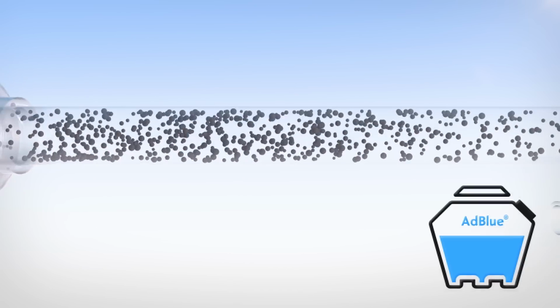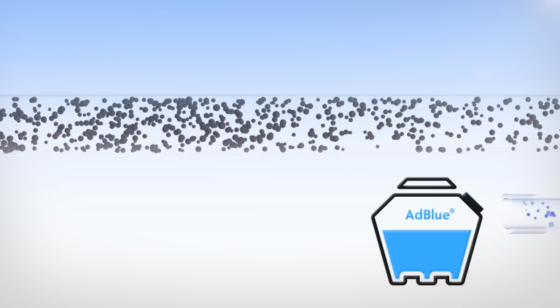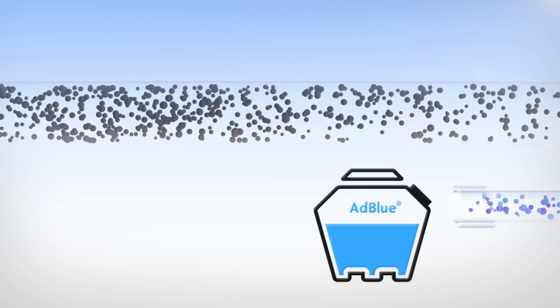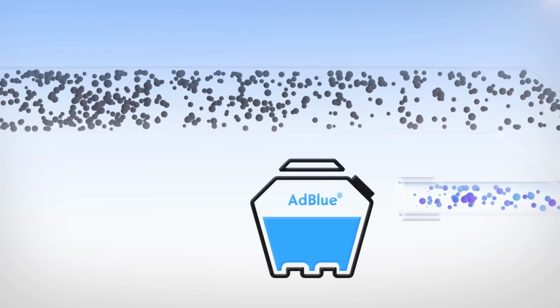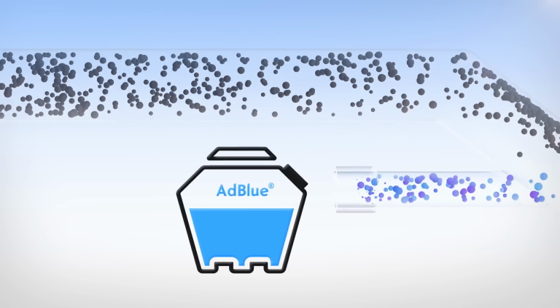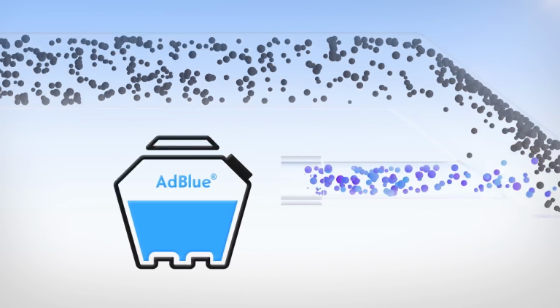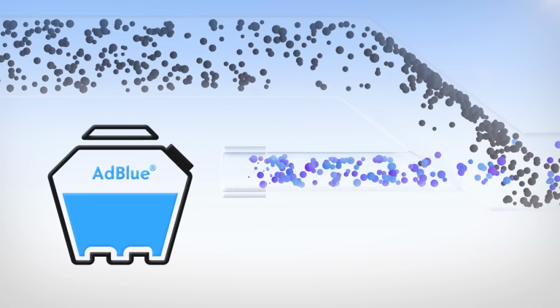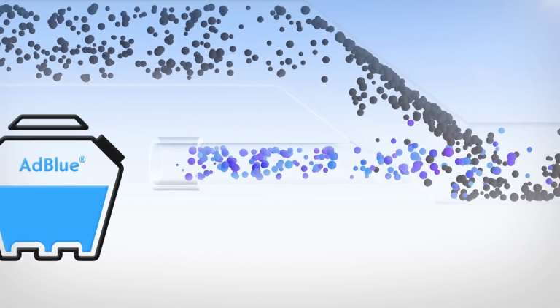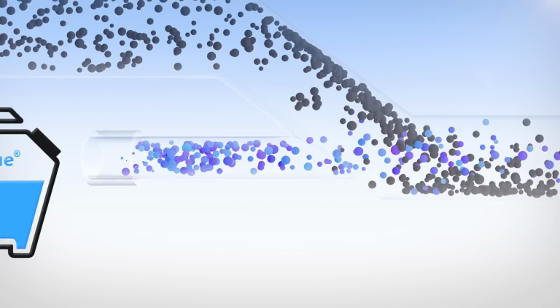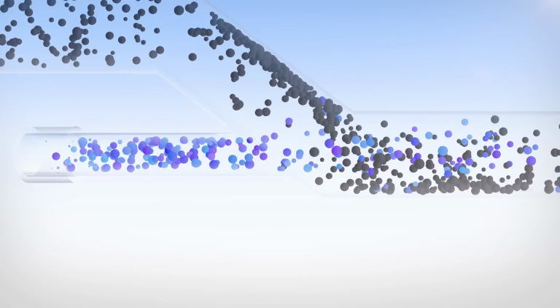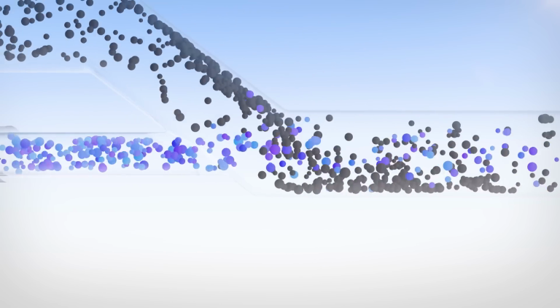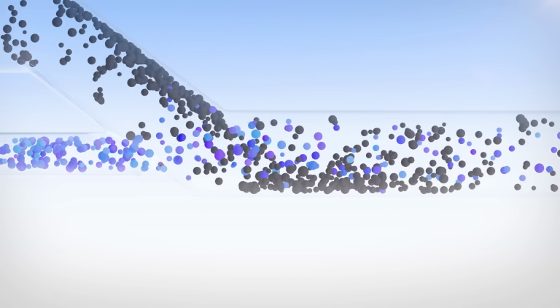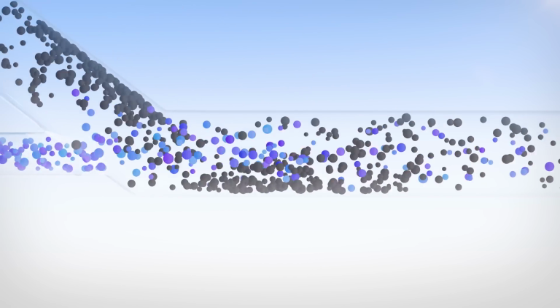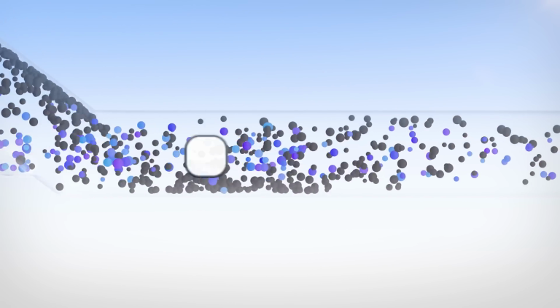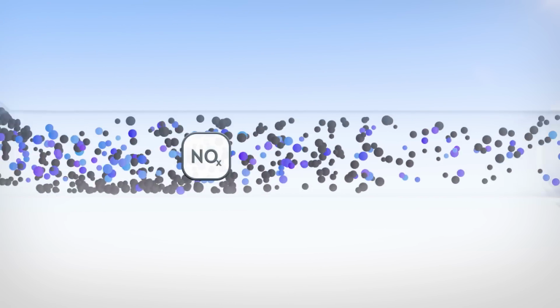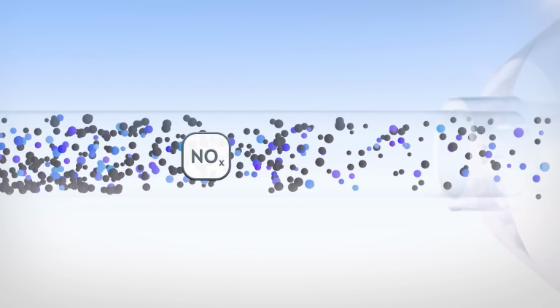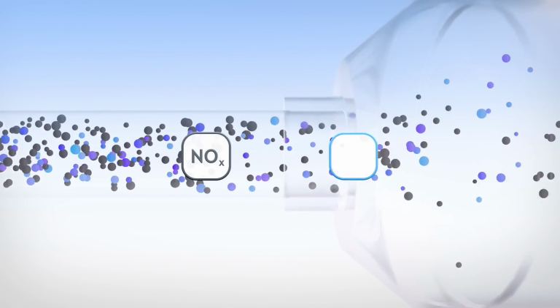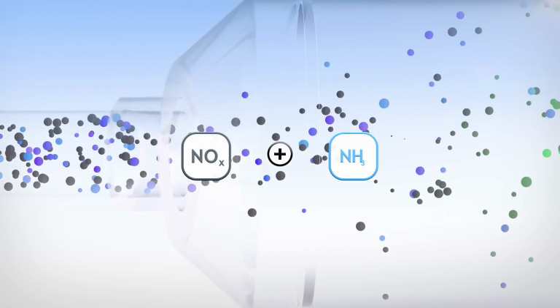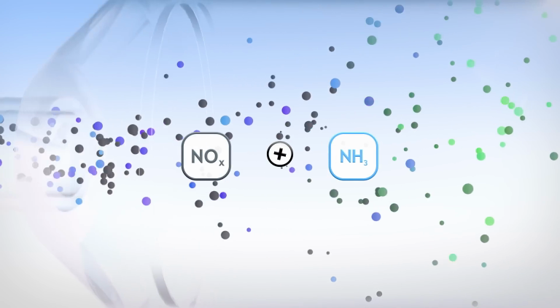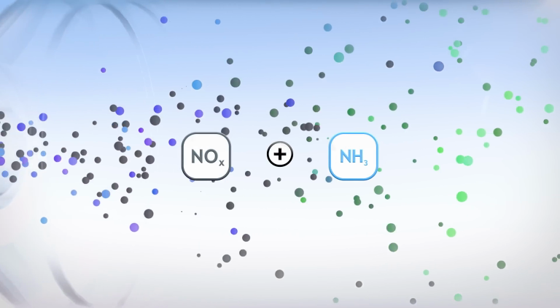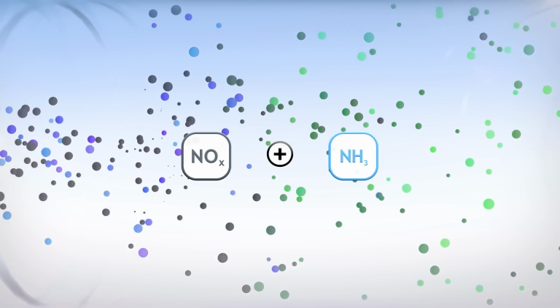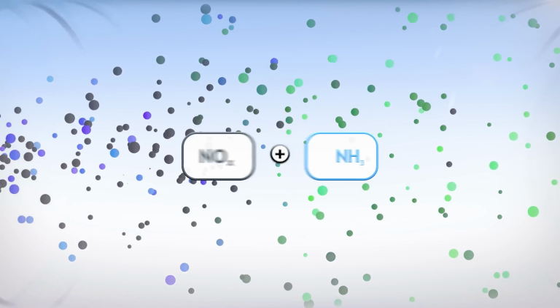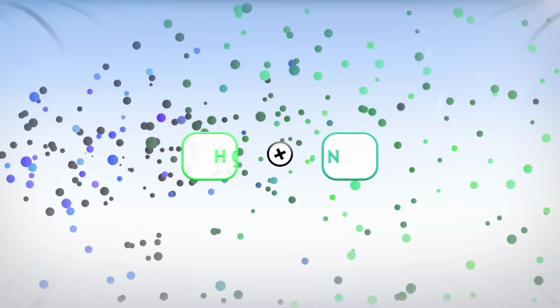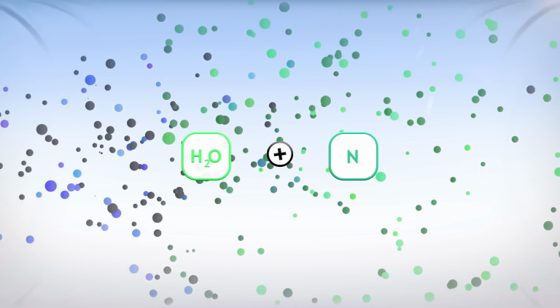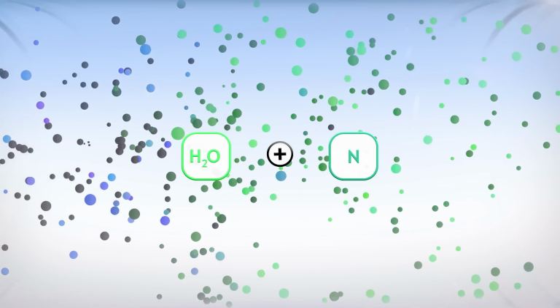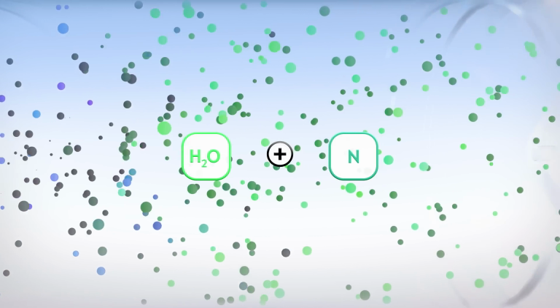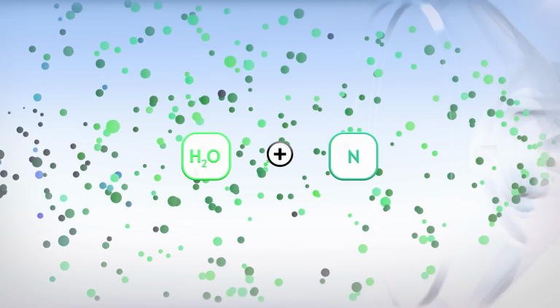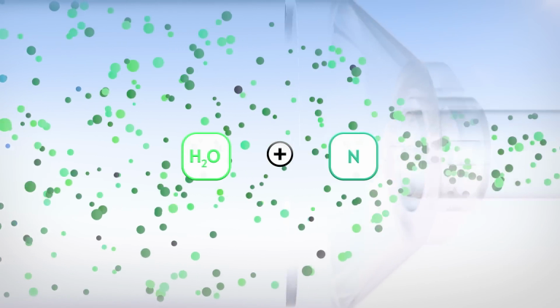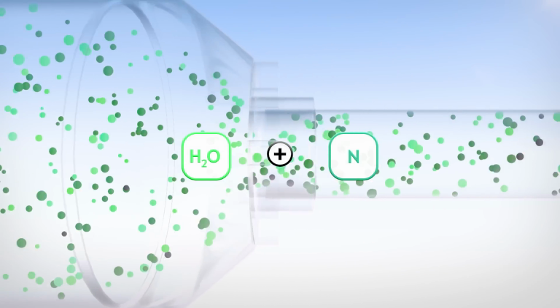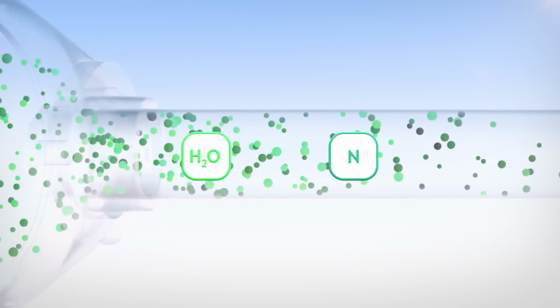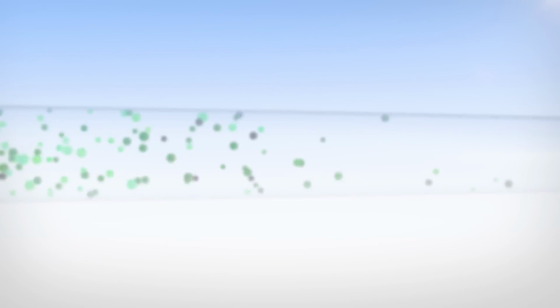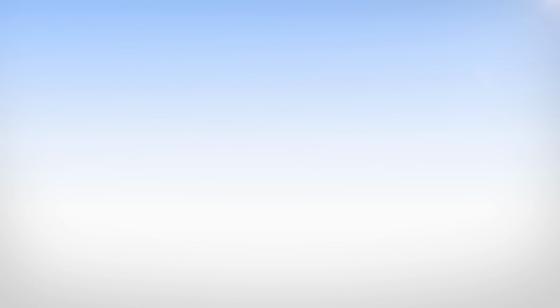The AdBlue liquid, a mixture of artificial urea and water, is added to the exhaust gases from a separate tank. AdBlue reacts with the nitrogen oxide and converts it to water and harmless nitrogen. The result is a cleaner drive.